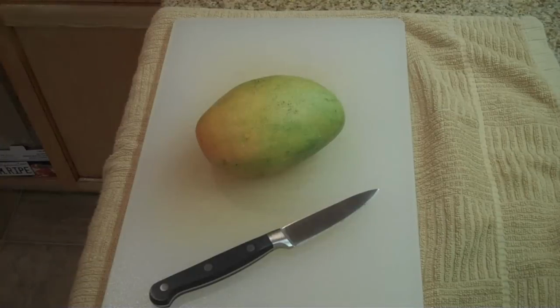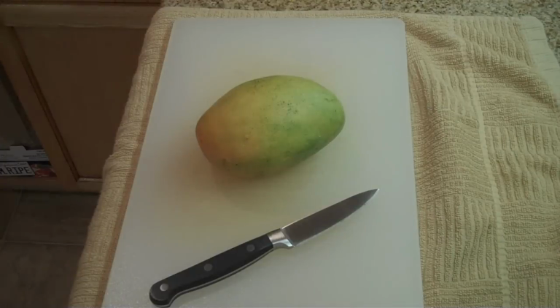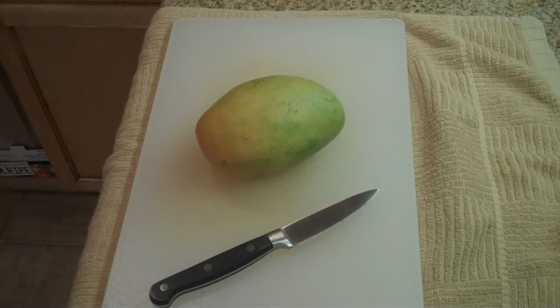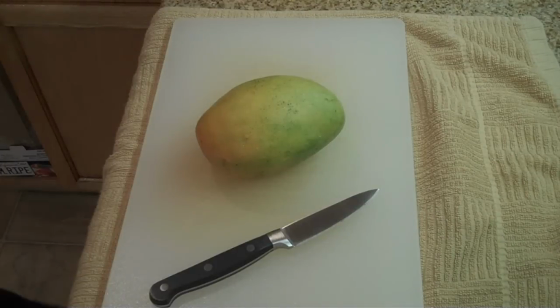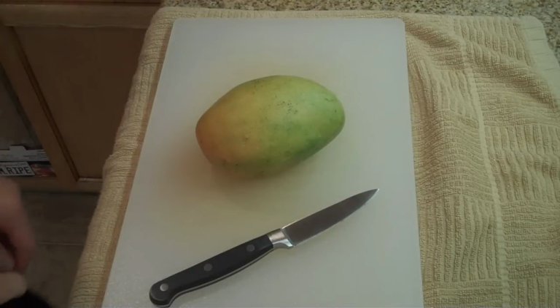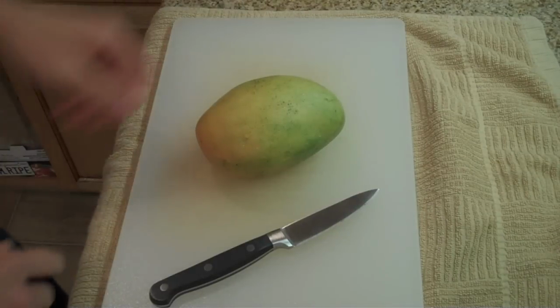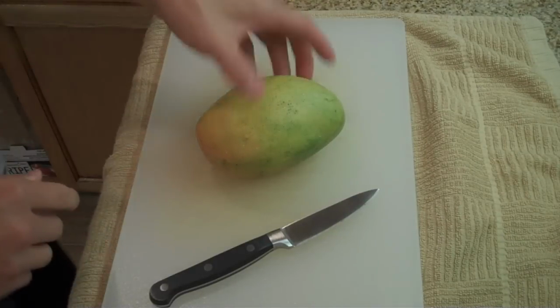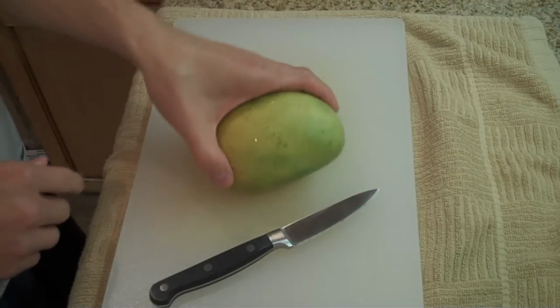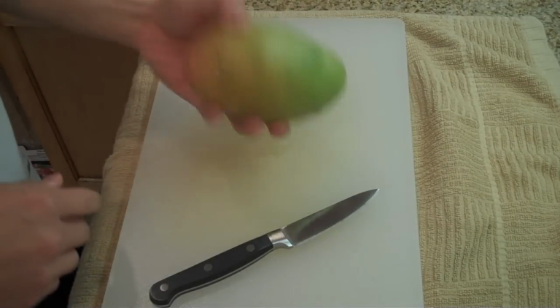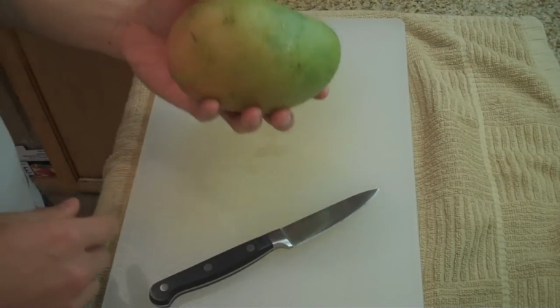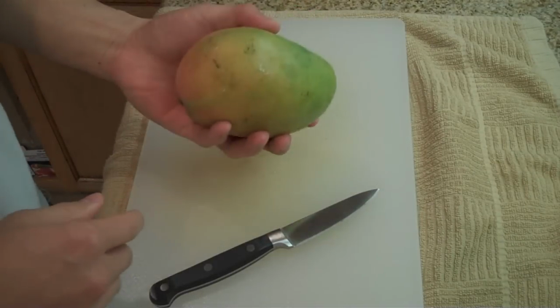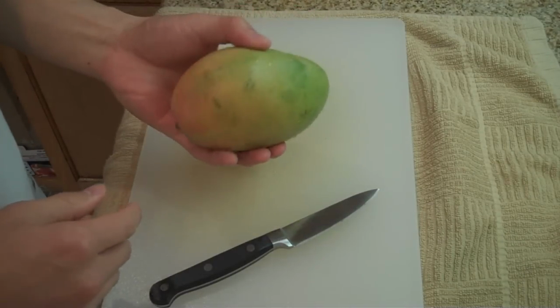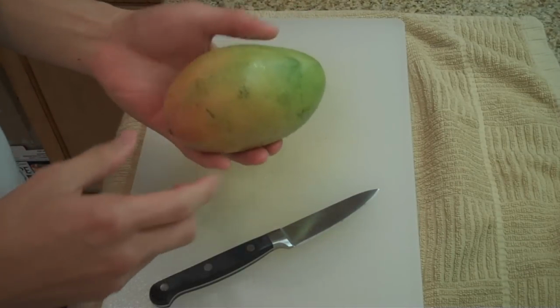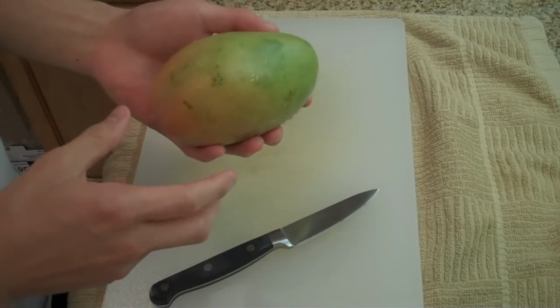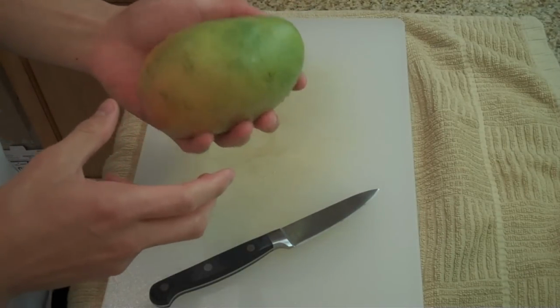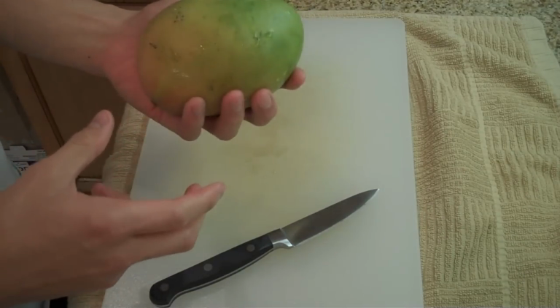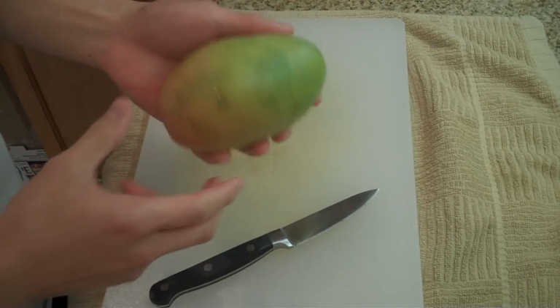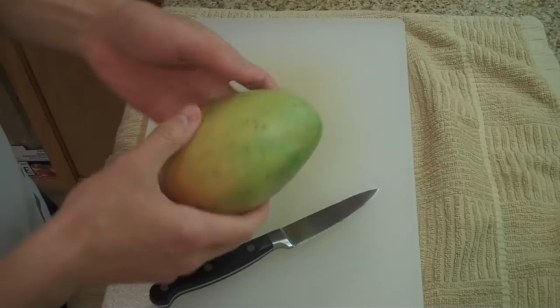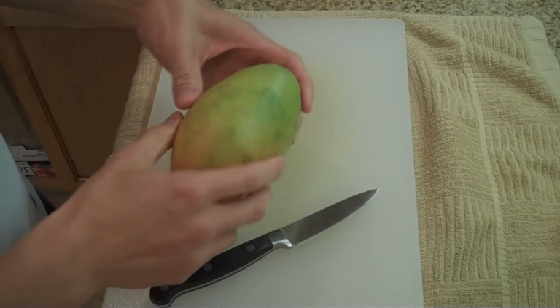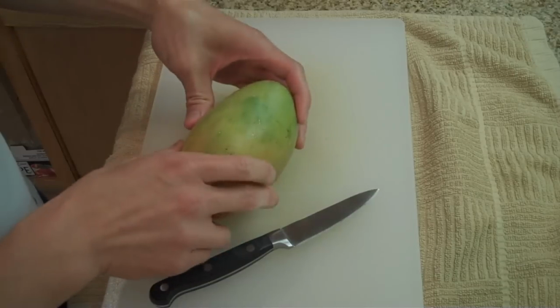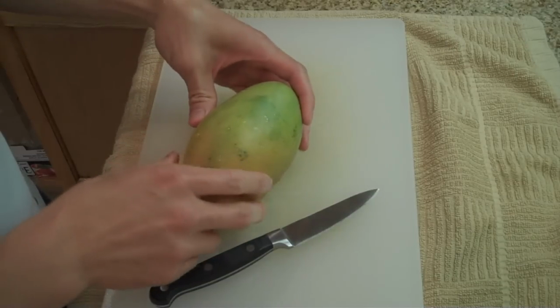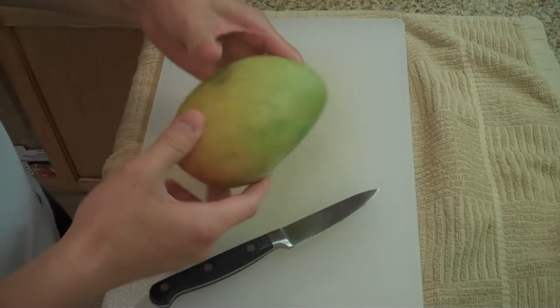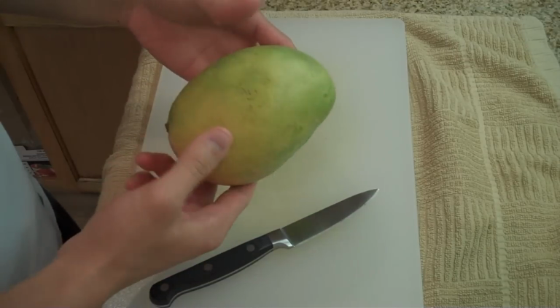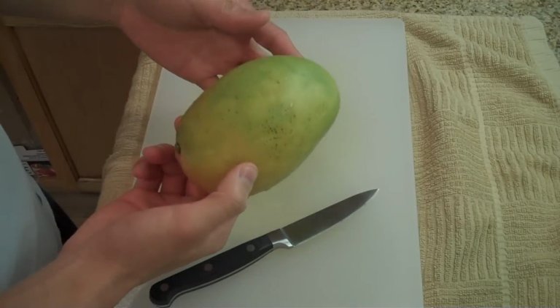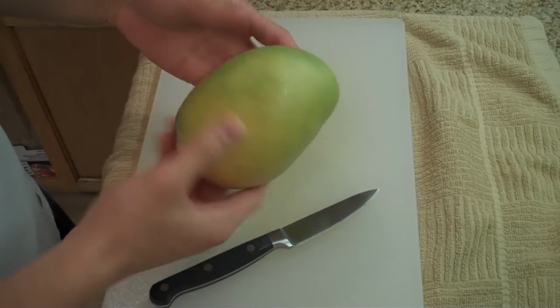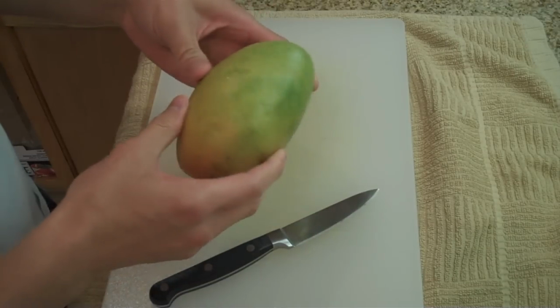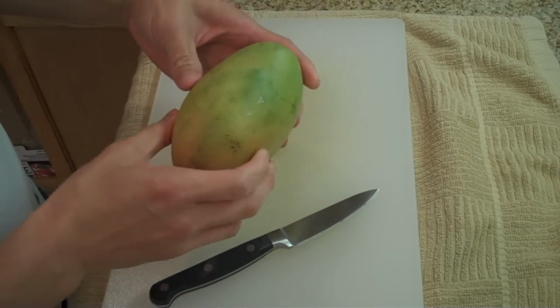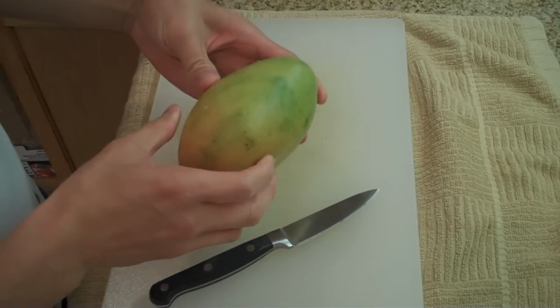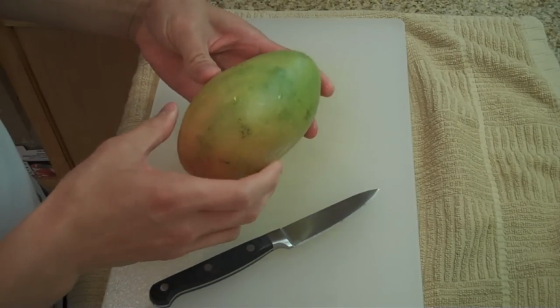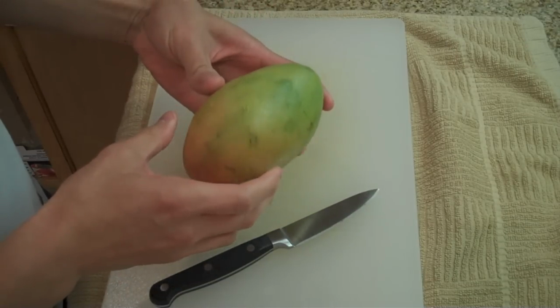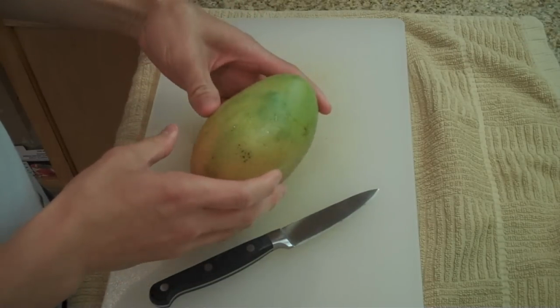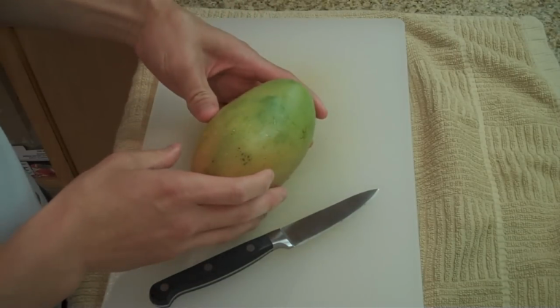Hey guys, so today I'm going to show you how to cut a mango. I know this seems like it's easy, but the first time I cut it, I totally destroyed it. So I figured I'll show you guys how to cut it correctly.